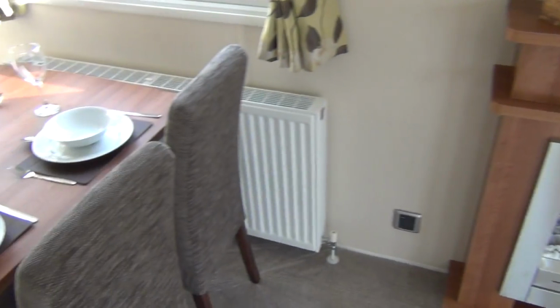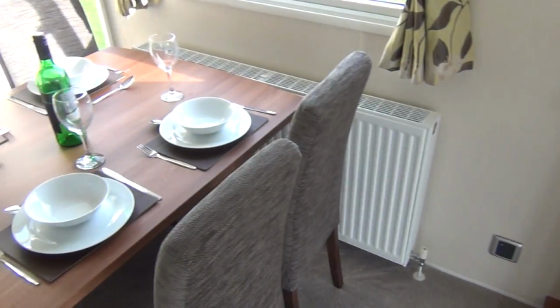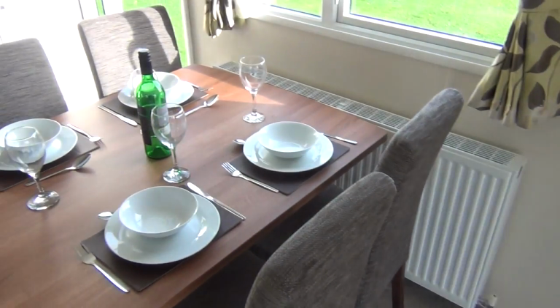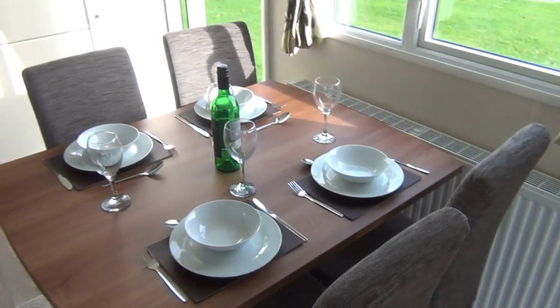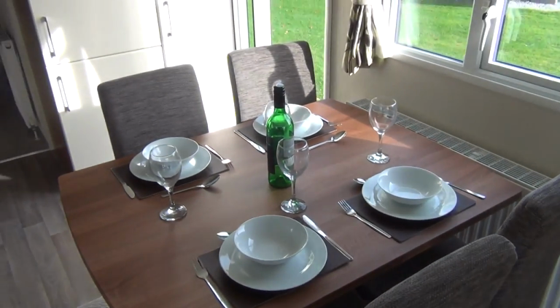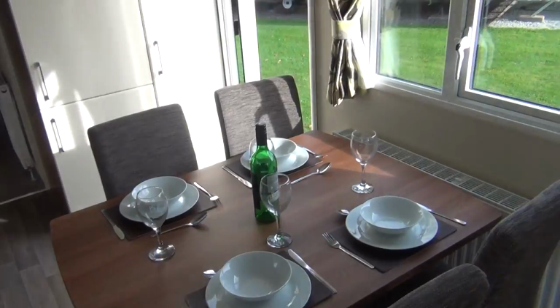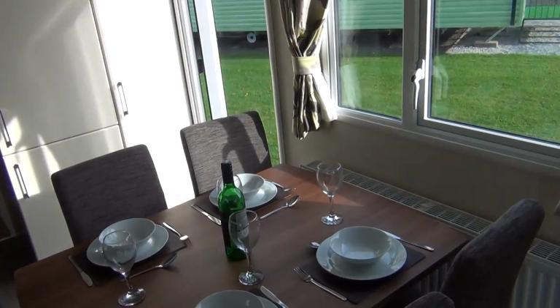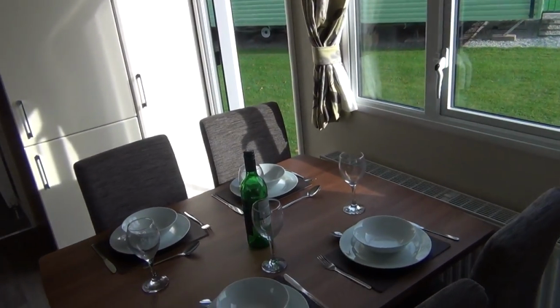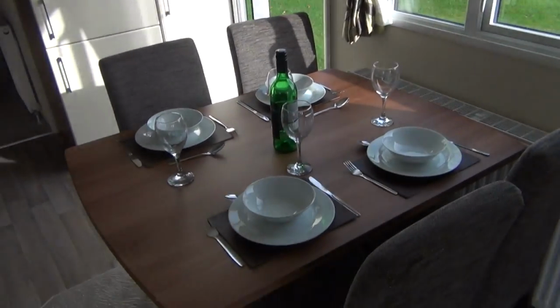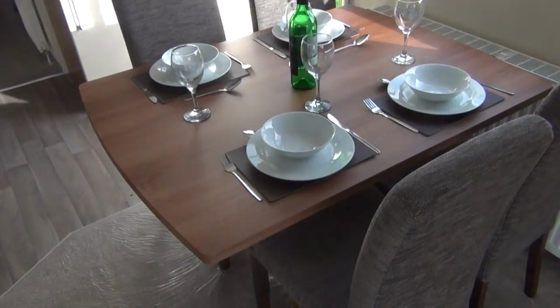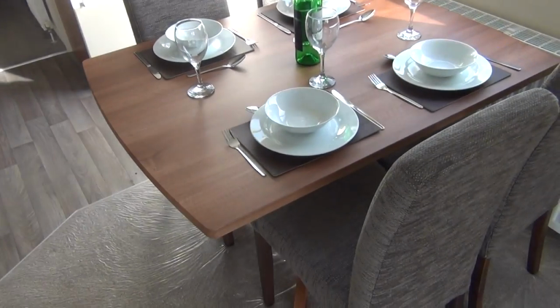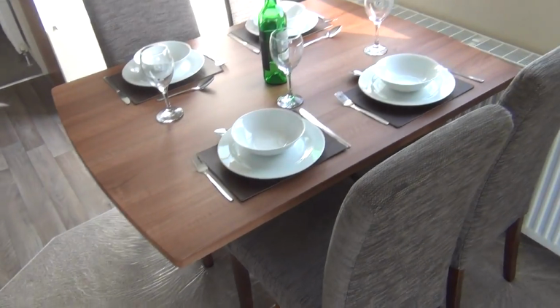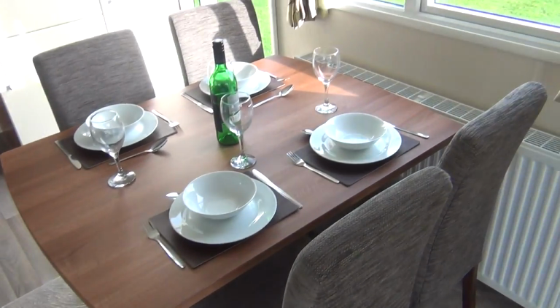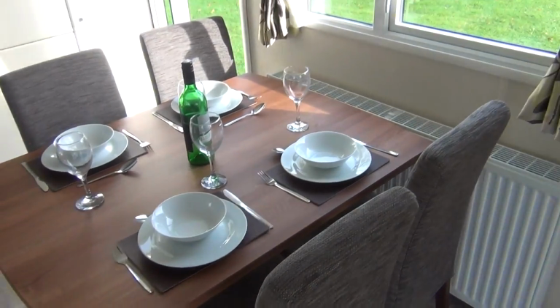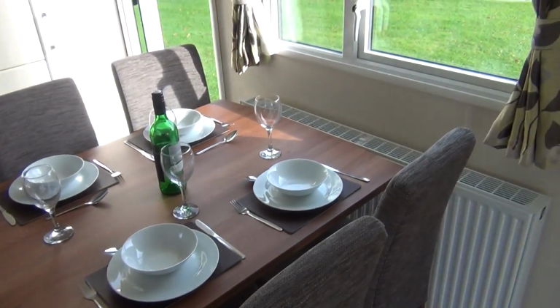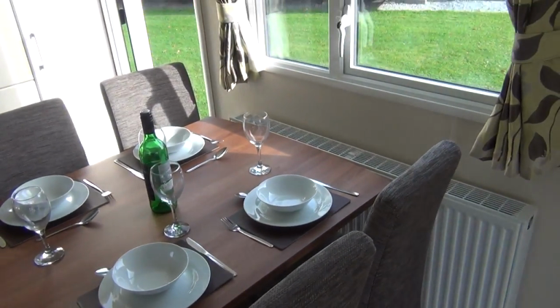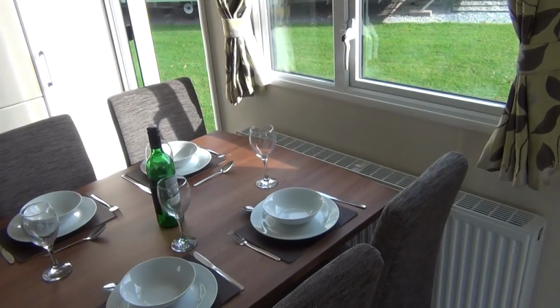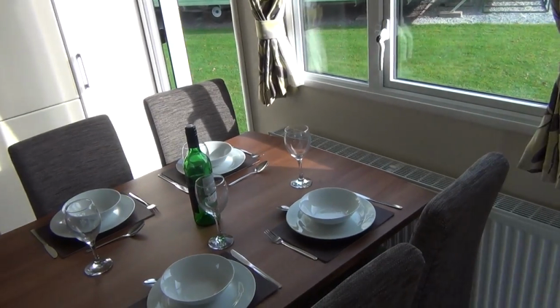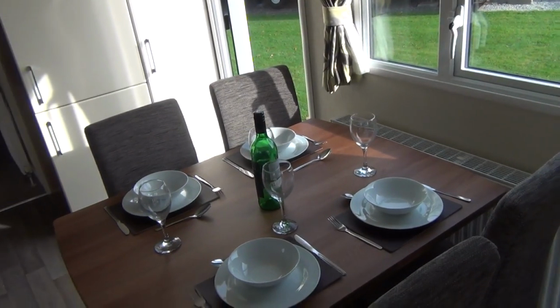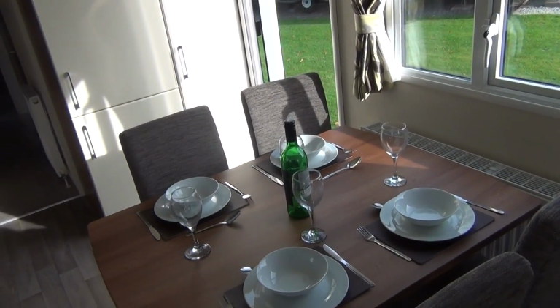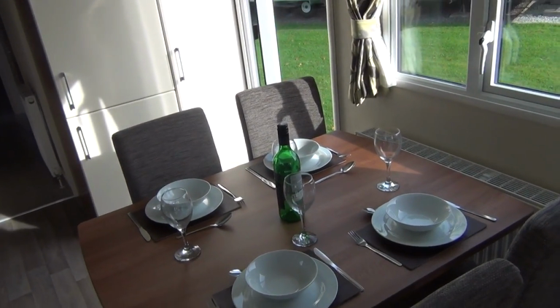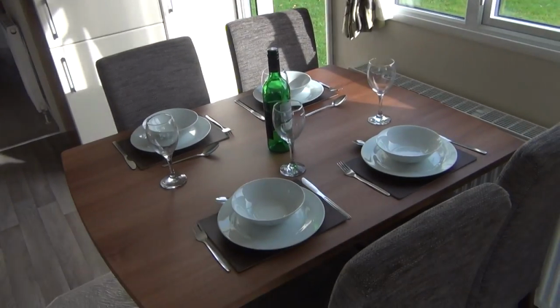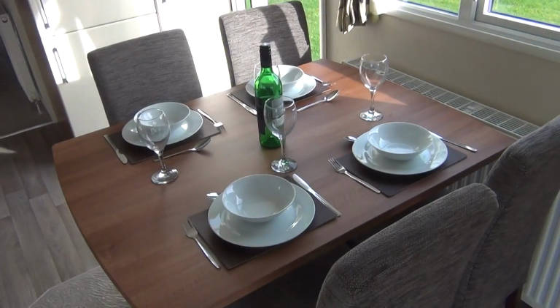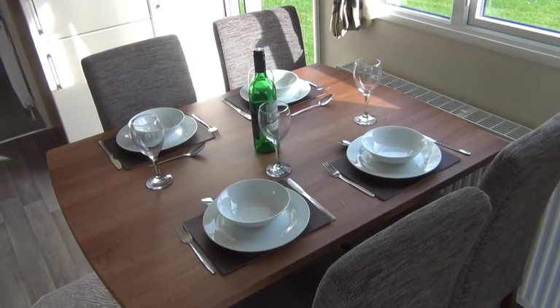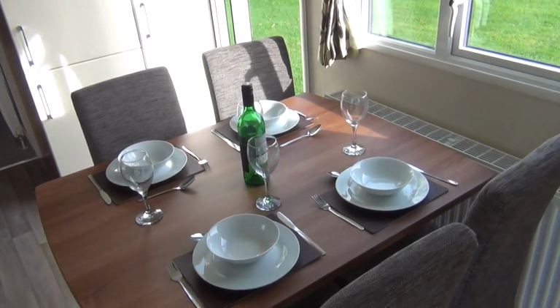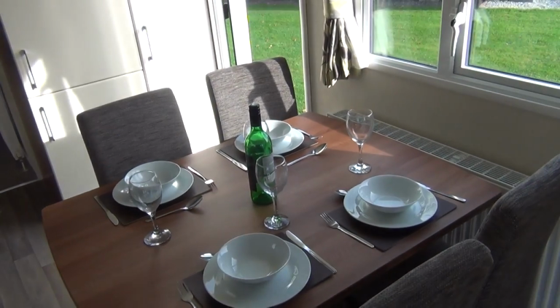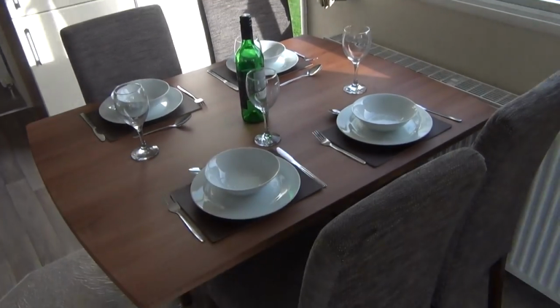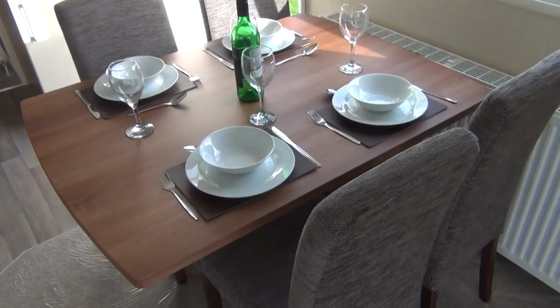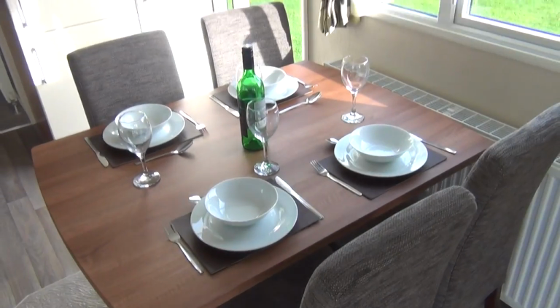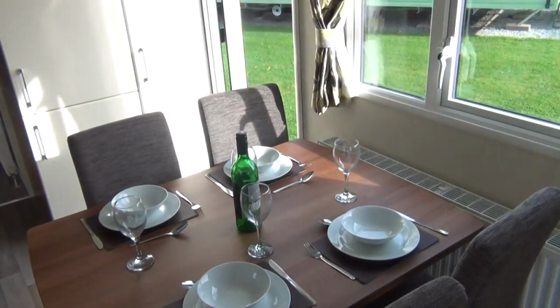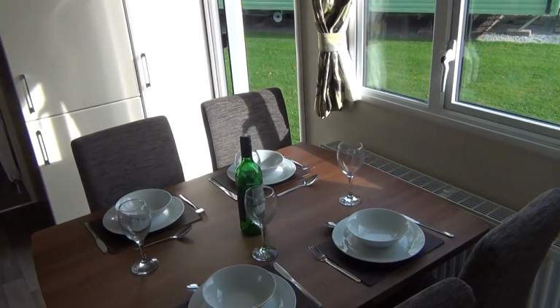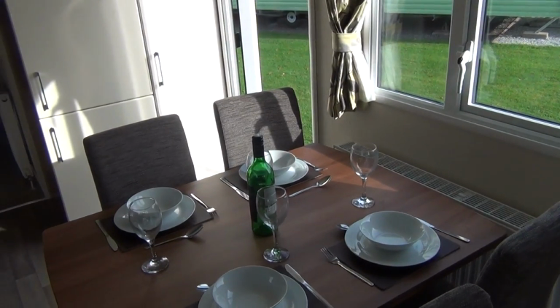Here is your dining area, really laid out for four of us. I think that could be for breakfast — actually no, it must be soup plates, and there's the wine.